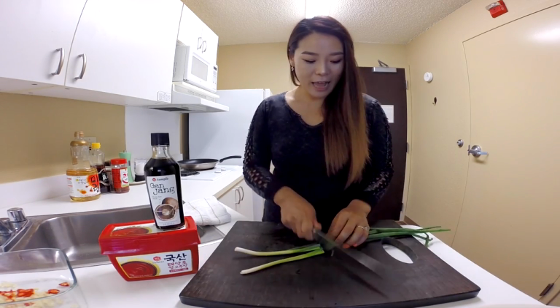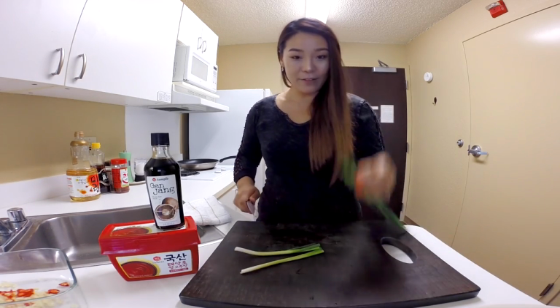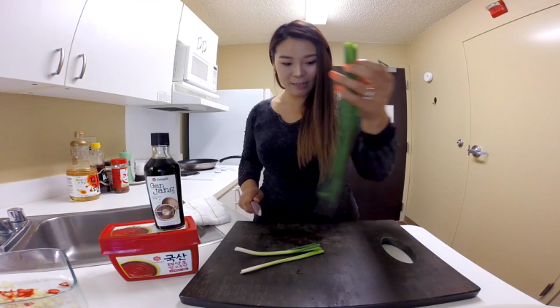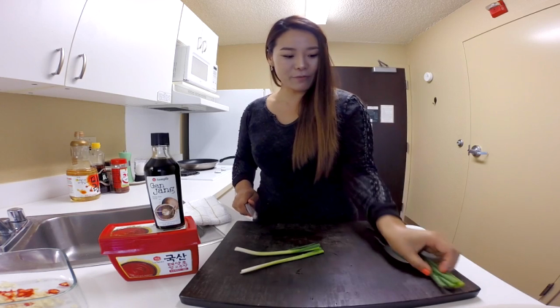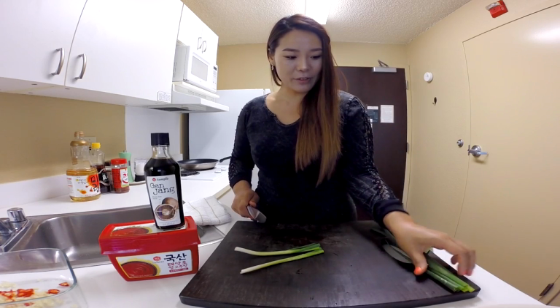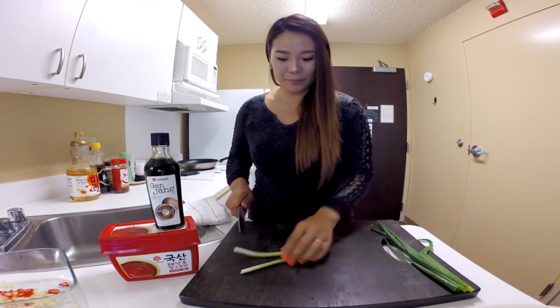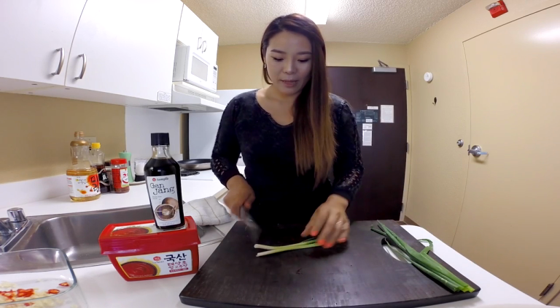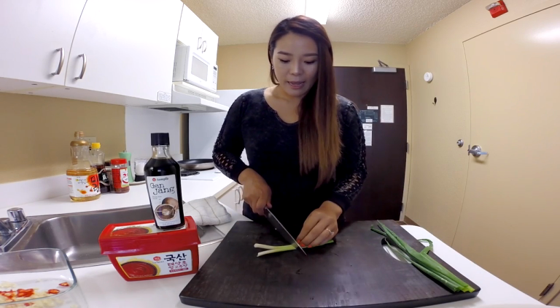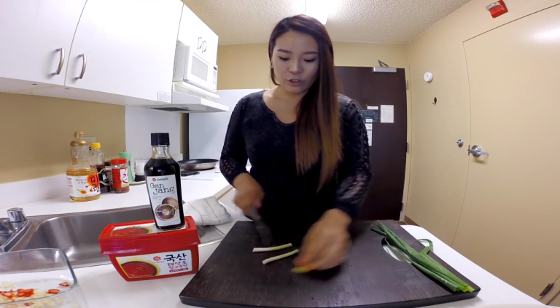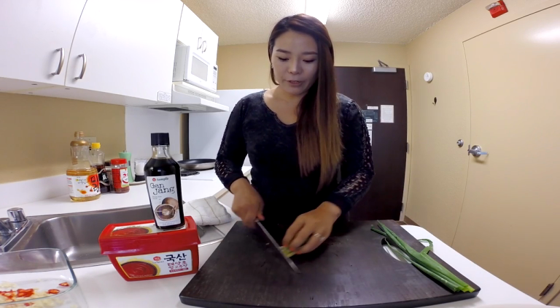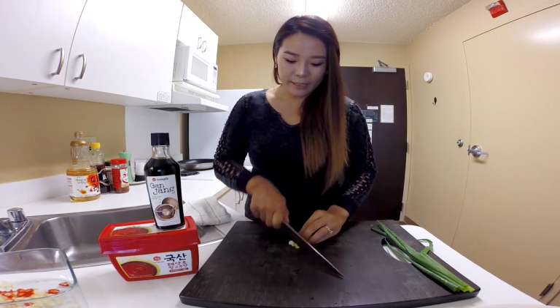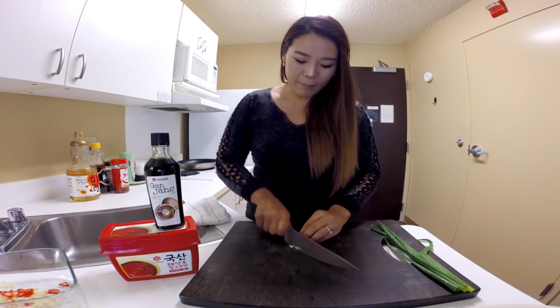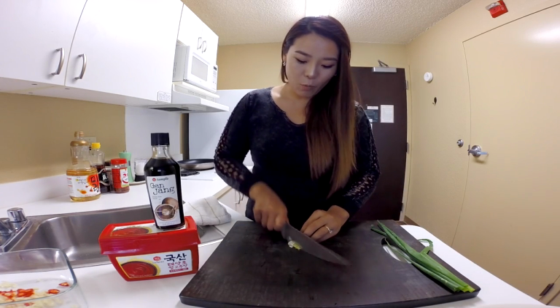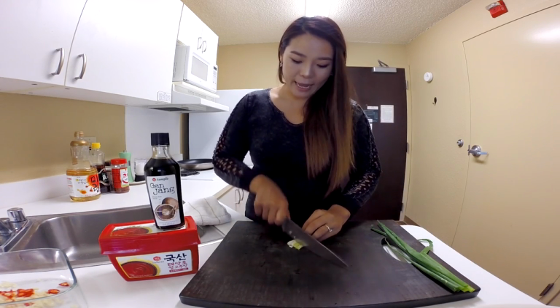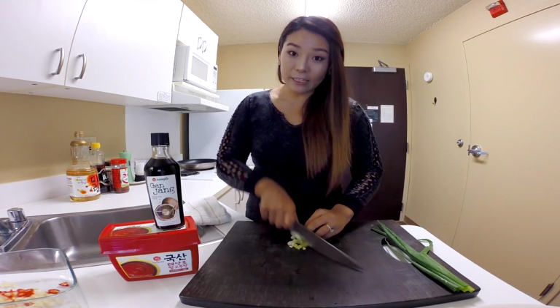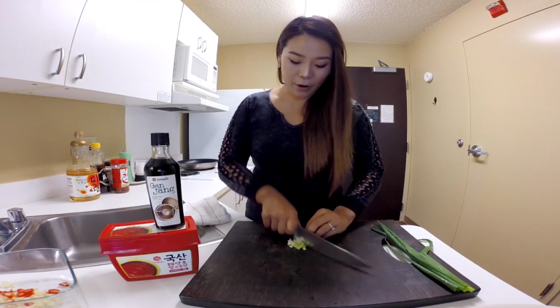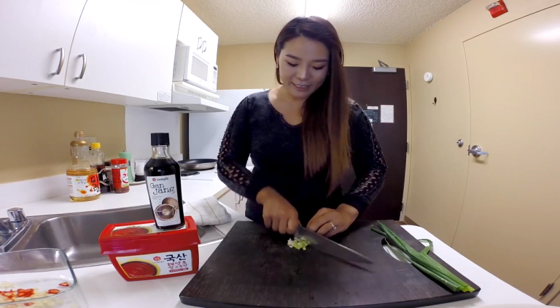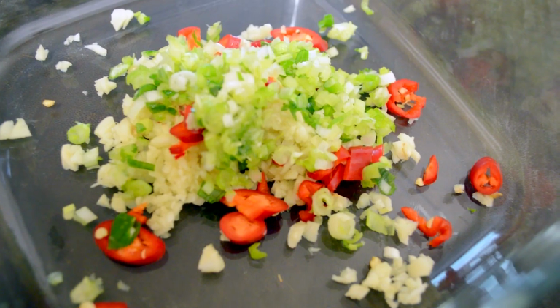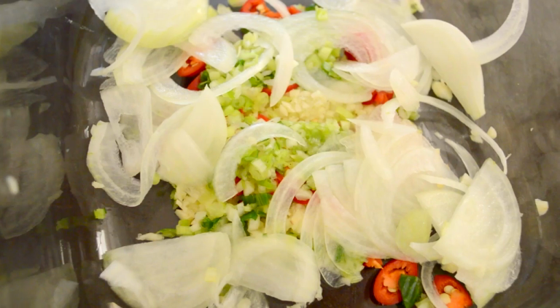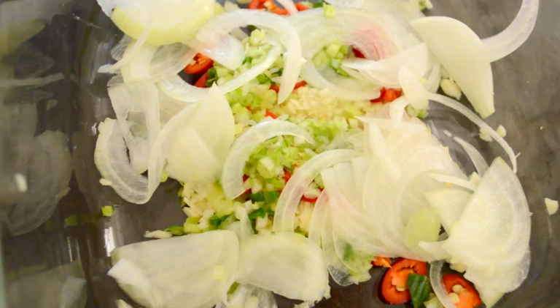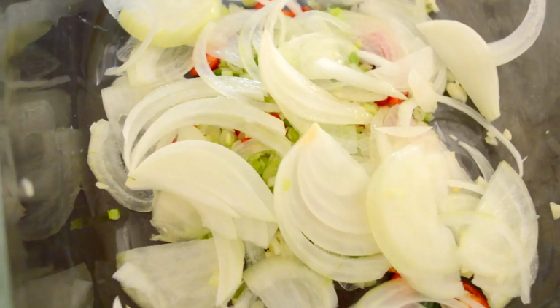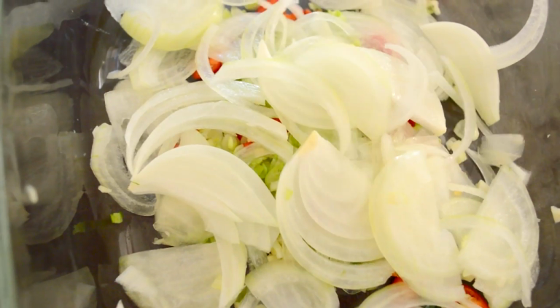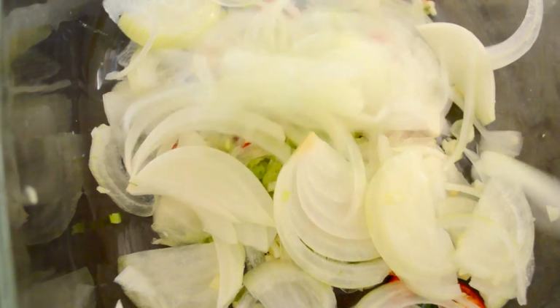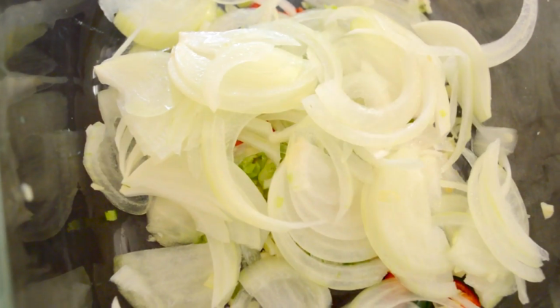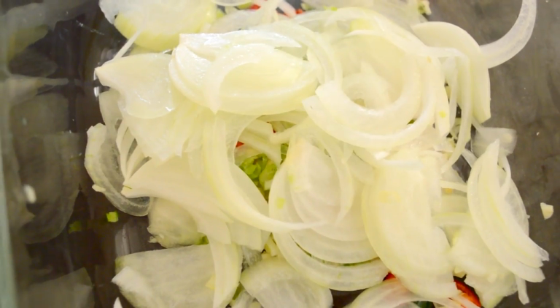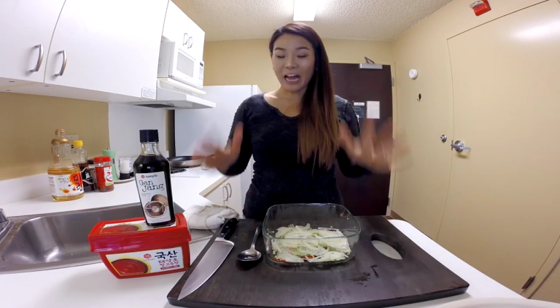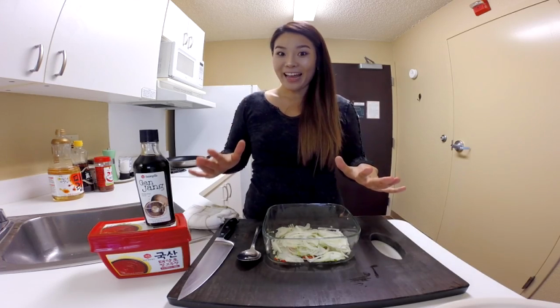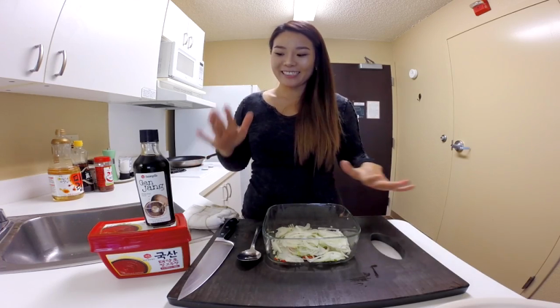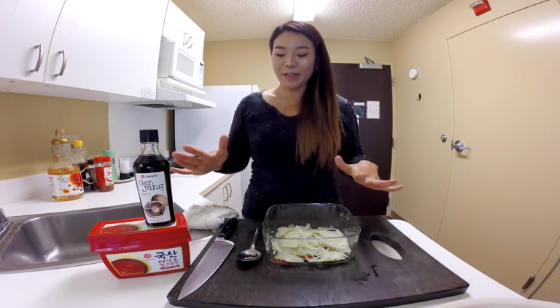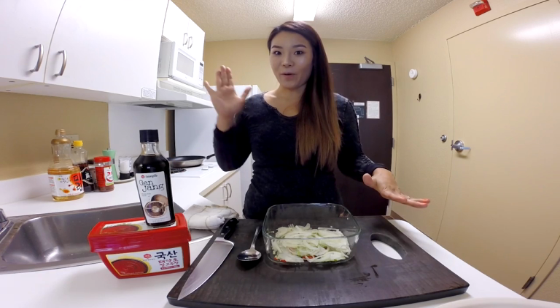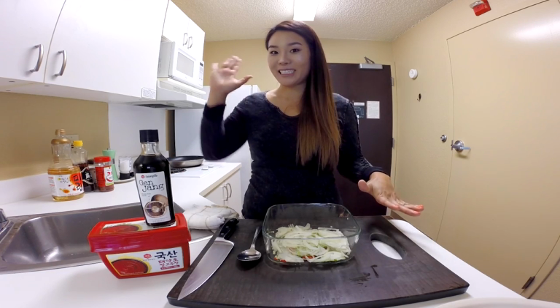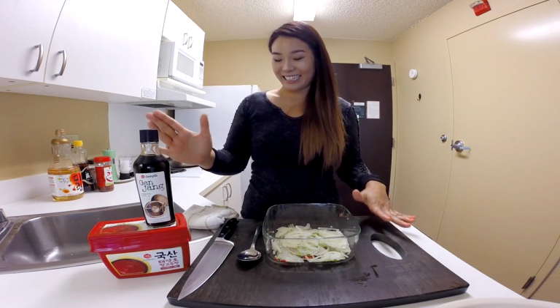Cut the green onions in half. Keep the green part for later. Chop really finely the white and light green part. Add one onion, very thinly sliced. Now it's time to add all our seasonings.